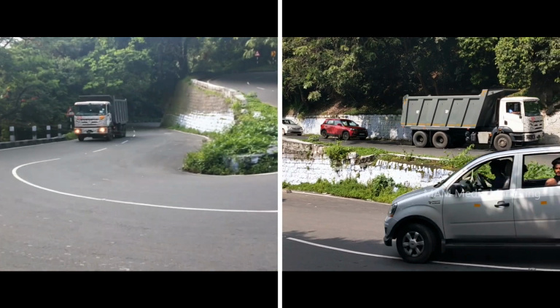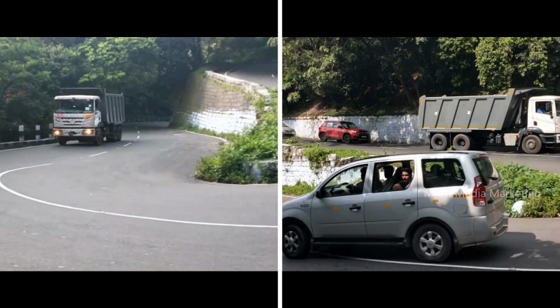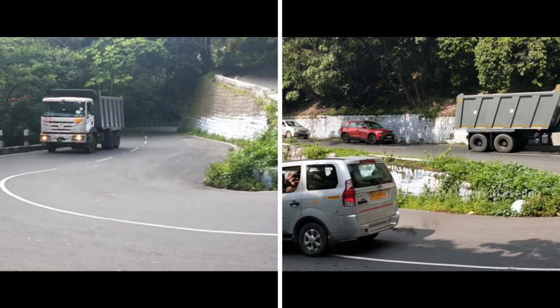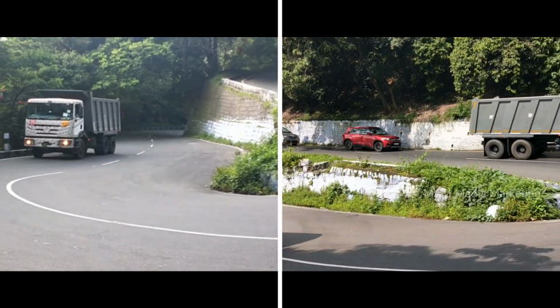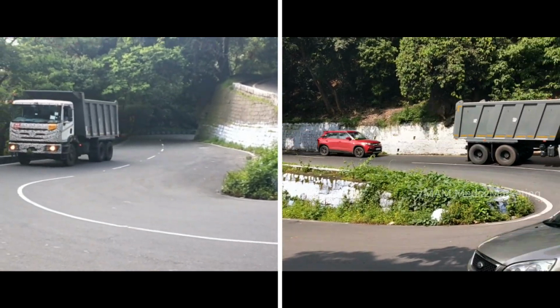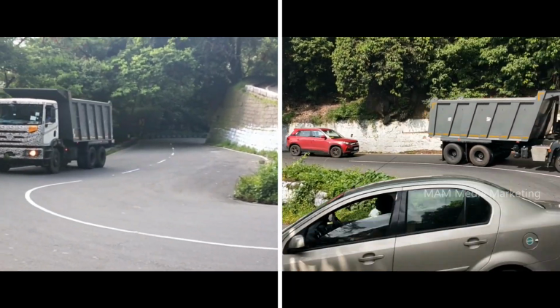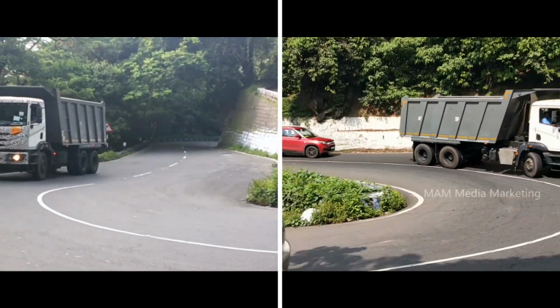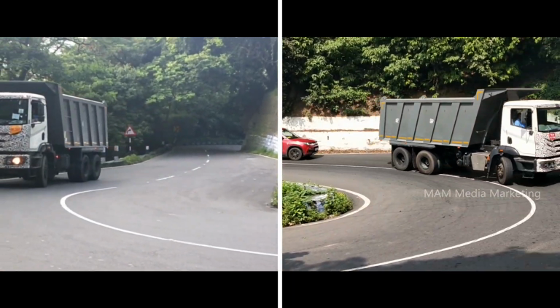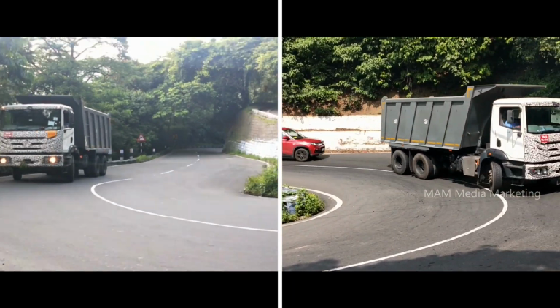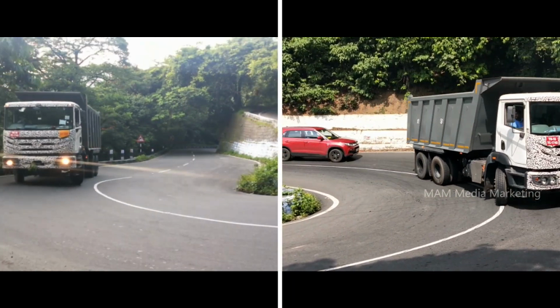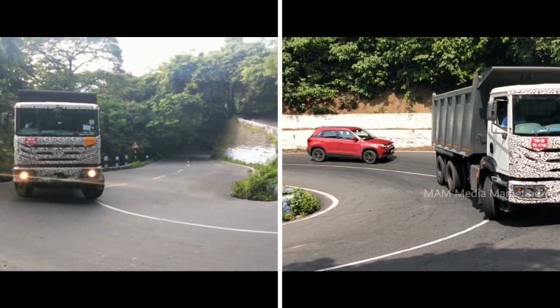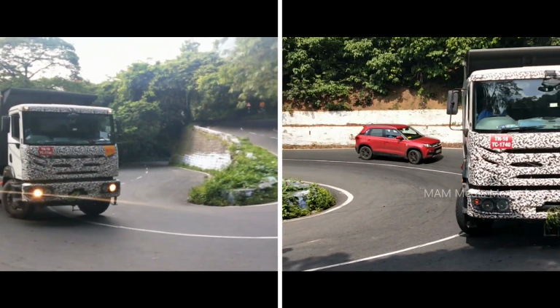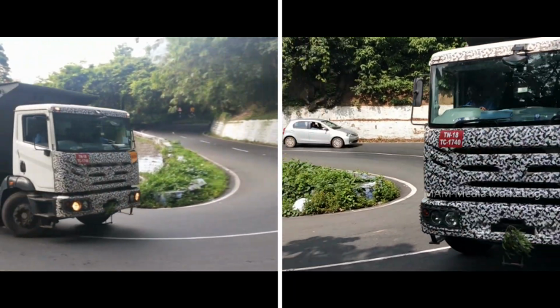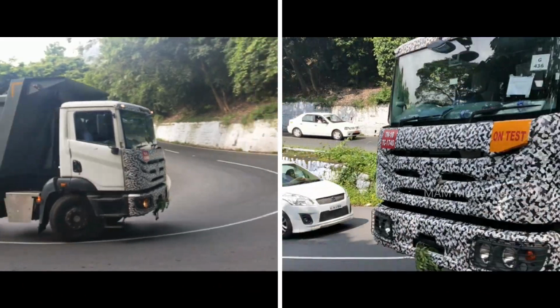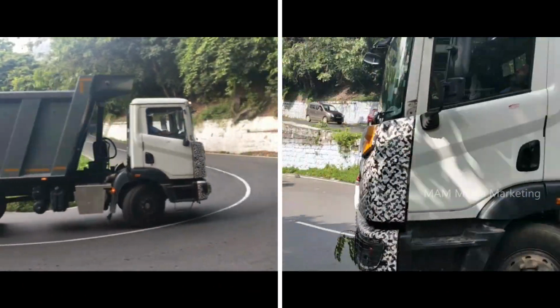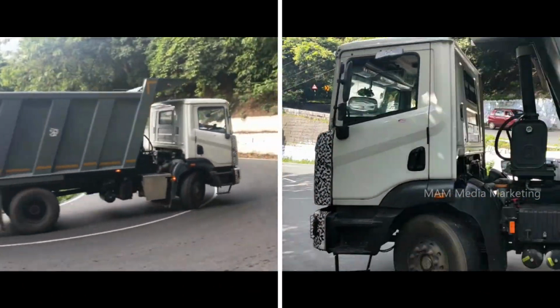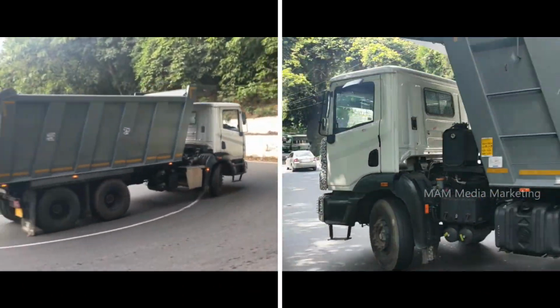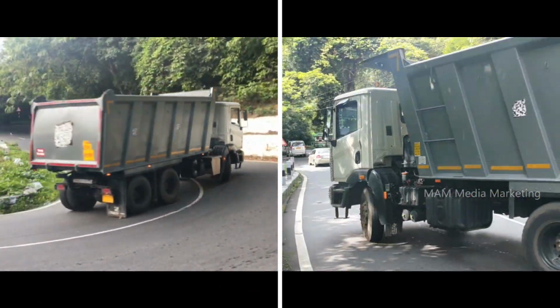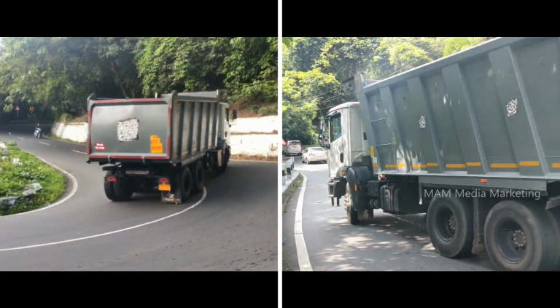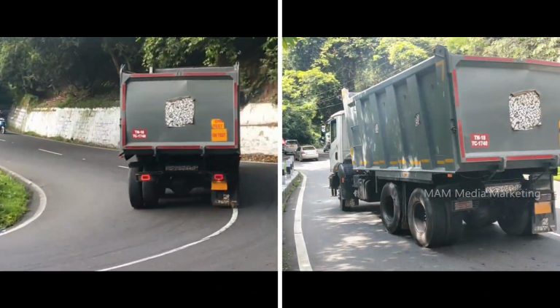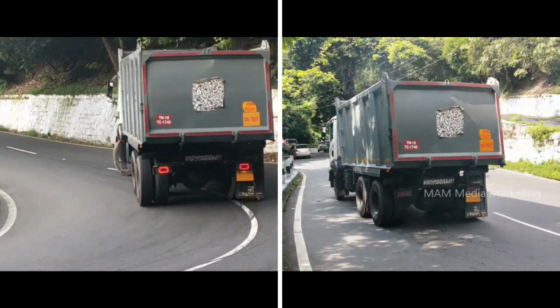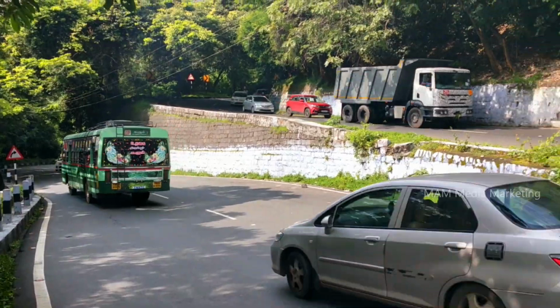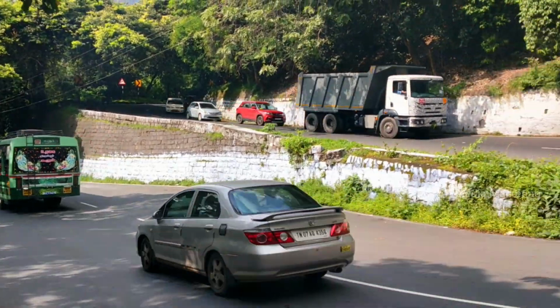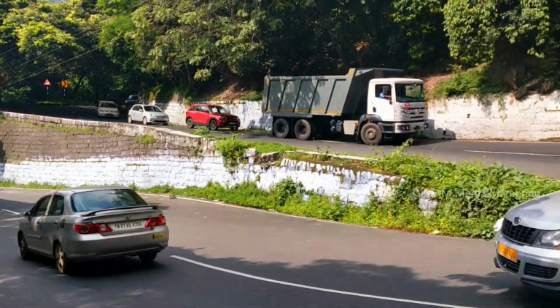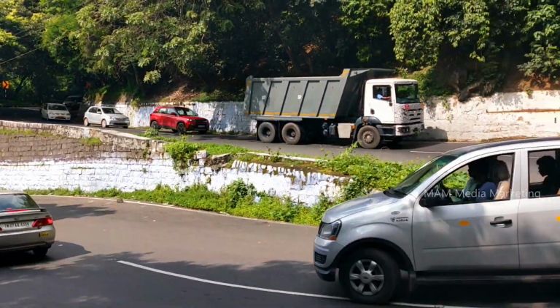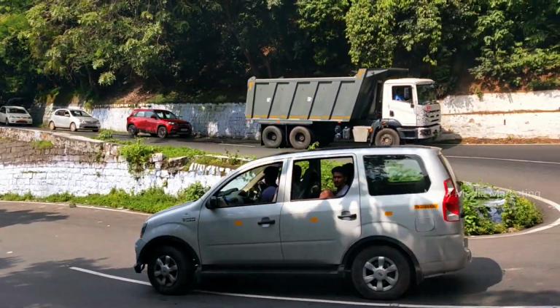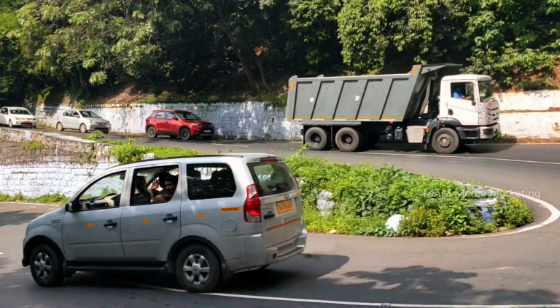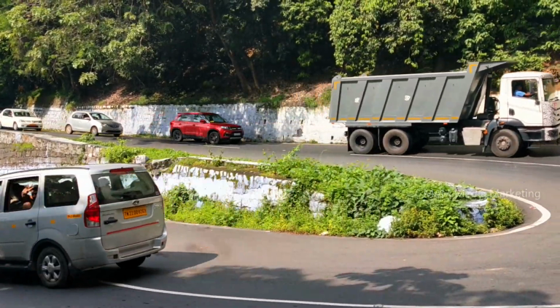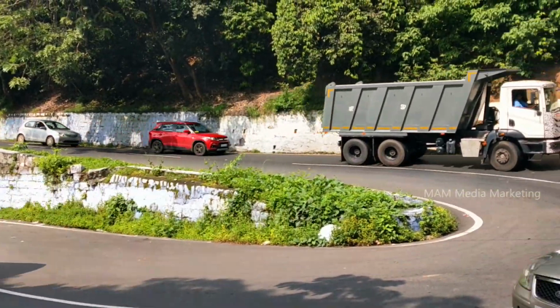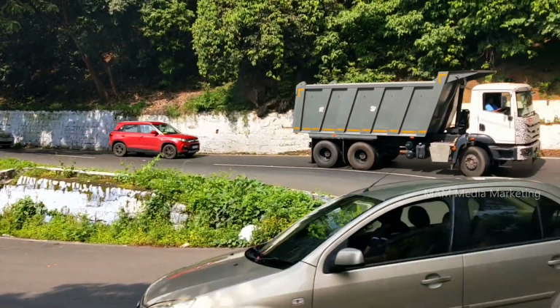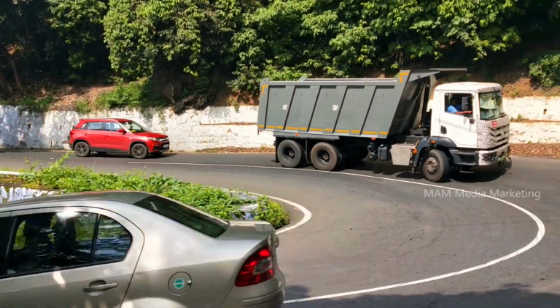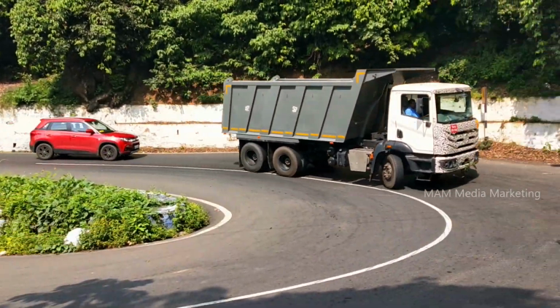Hi viewers, welcome to M.A. Miniamarketing. This is the A.V.T.R. model. This is the Tipper model. In the 3rd, we have a camera clock design.